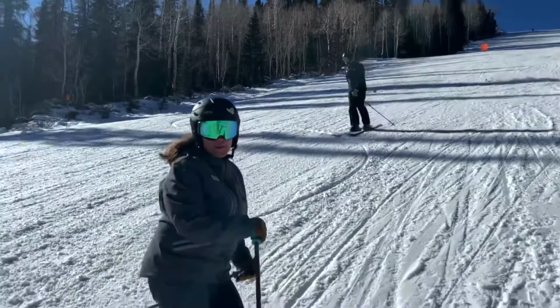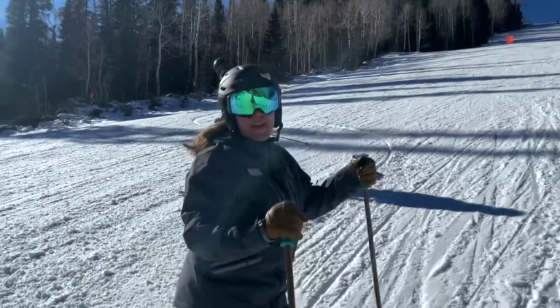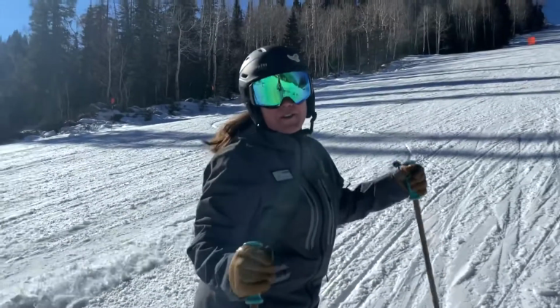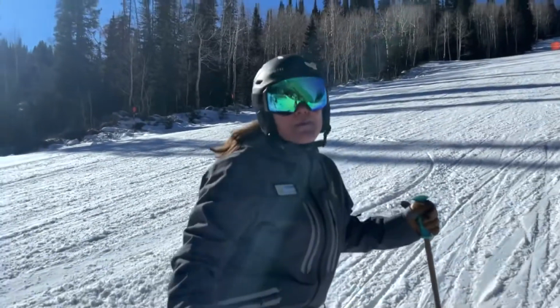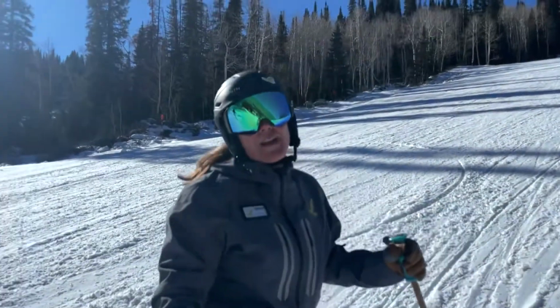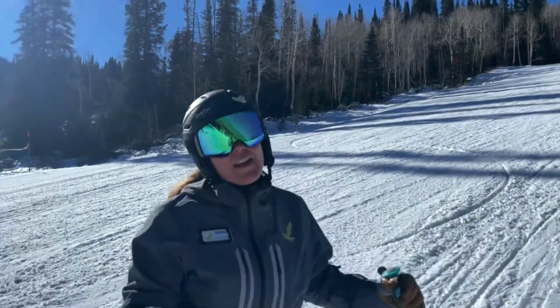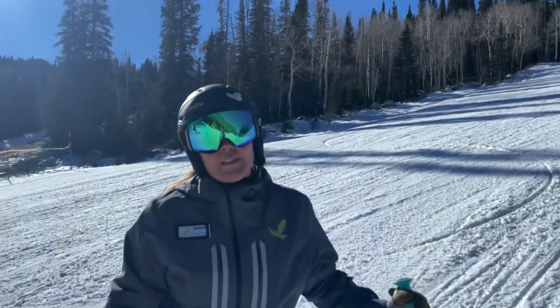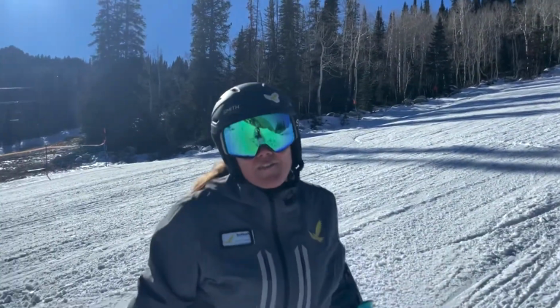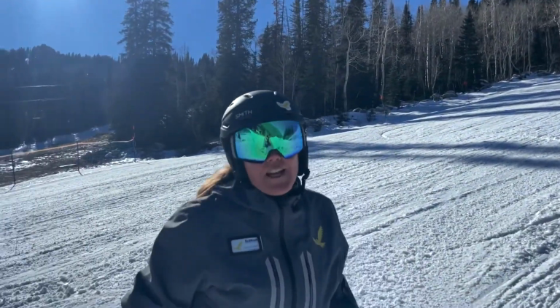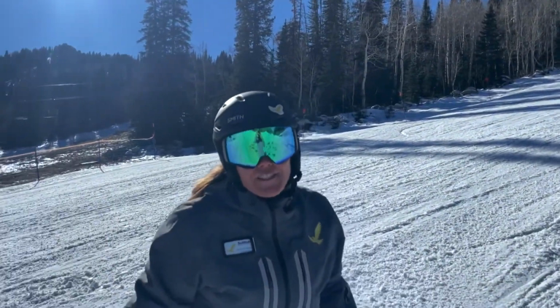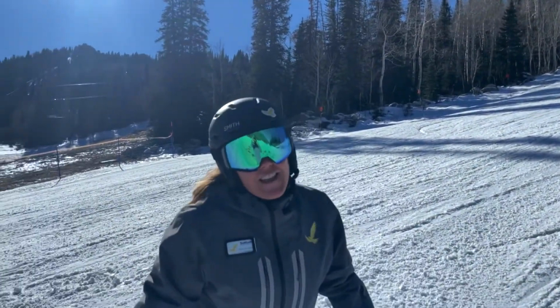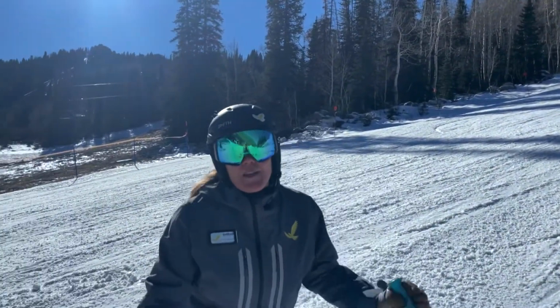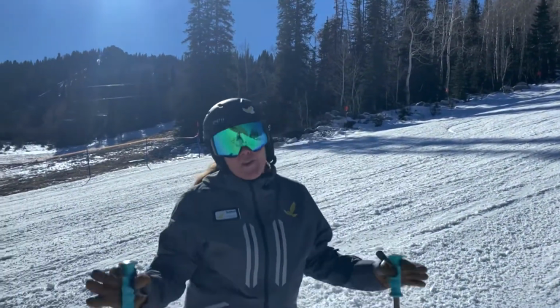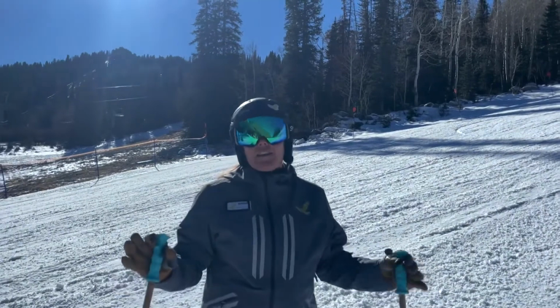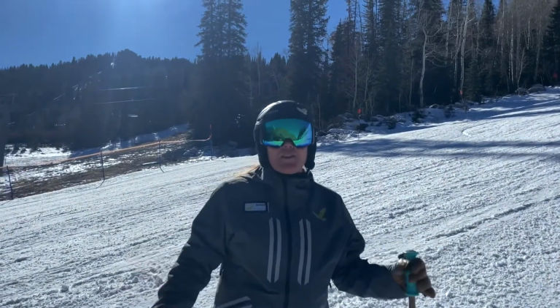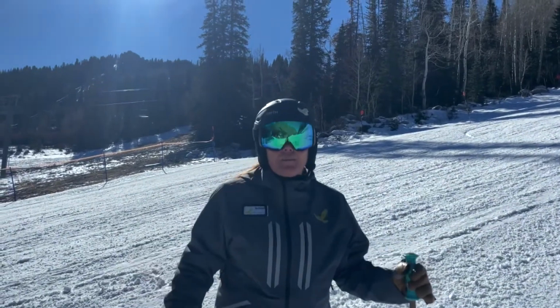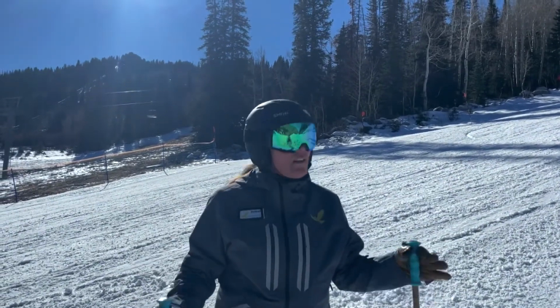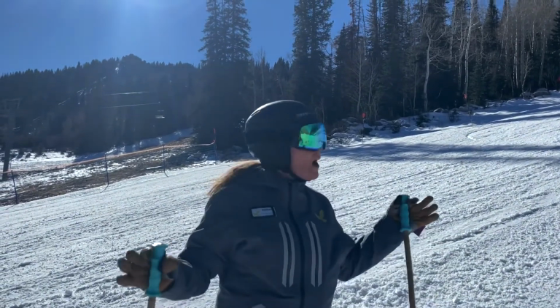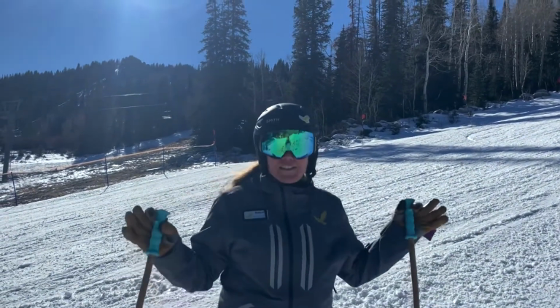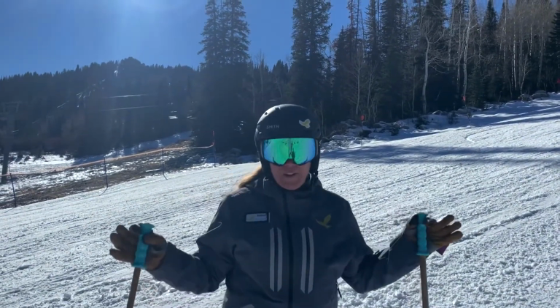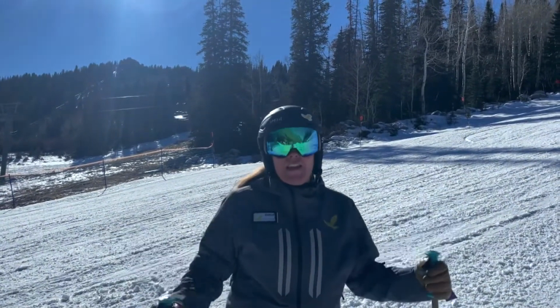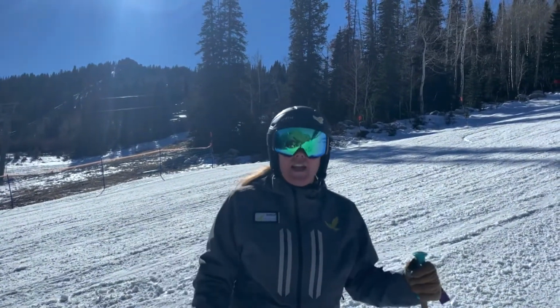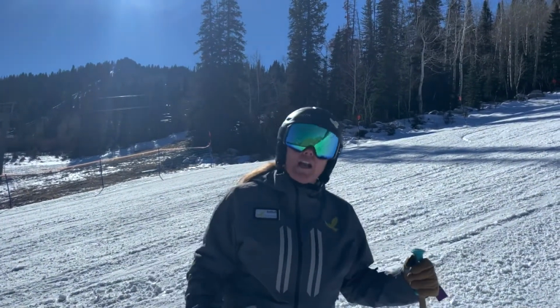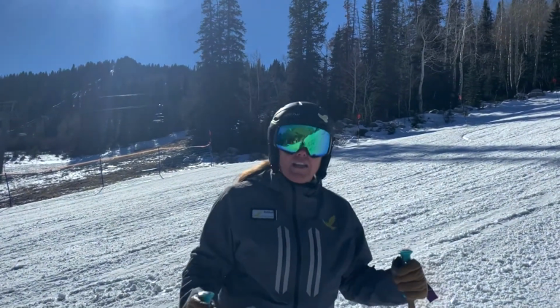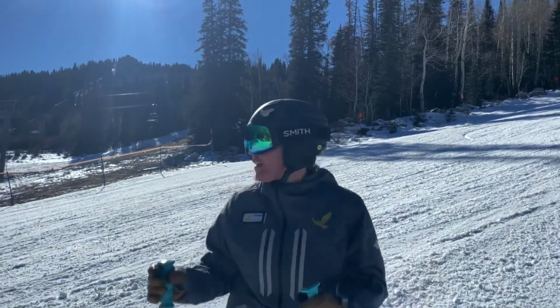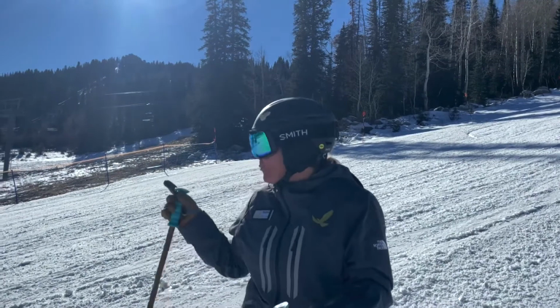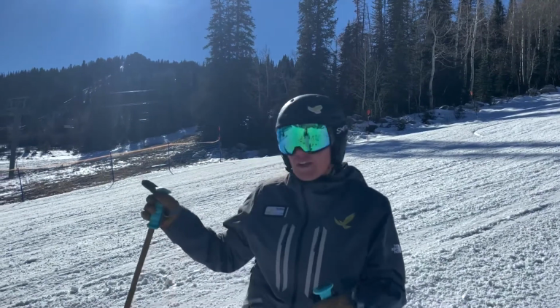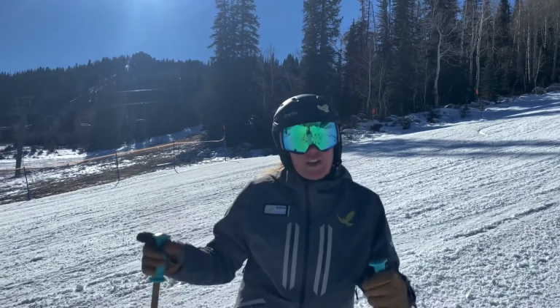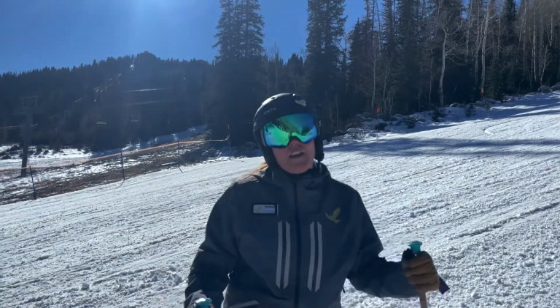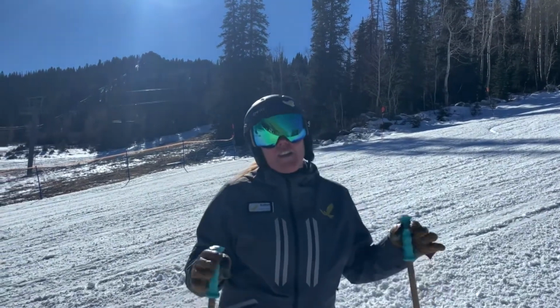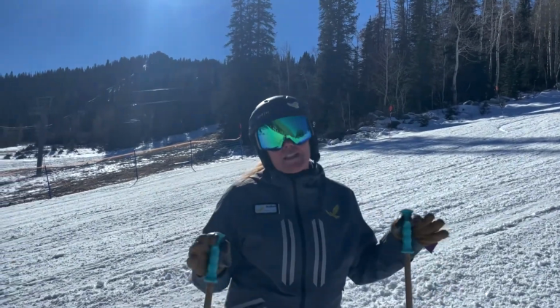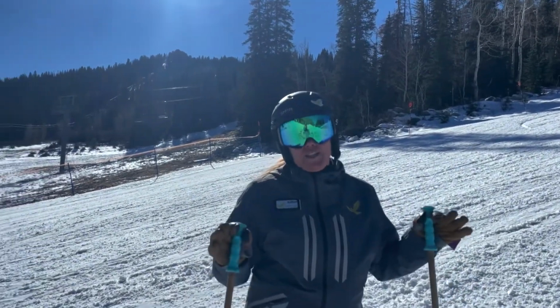Hey folks, Amber Bradaway here, President and Chief Operating Officer. This week I'm so excited to bring you my update from On Snow. Today we're going to highlight the winter makers over here that have made this magic happen.